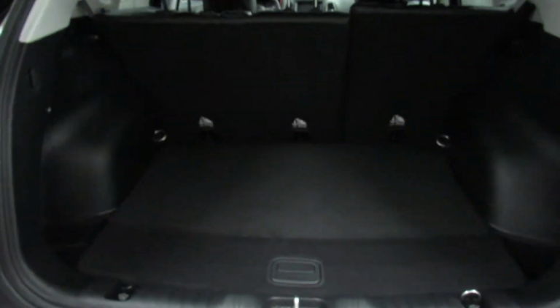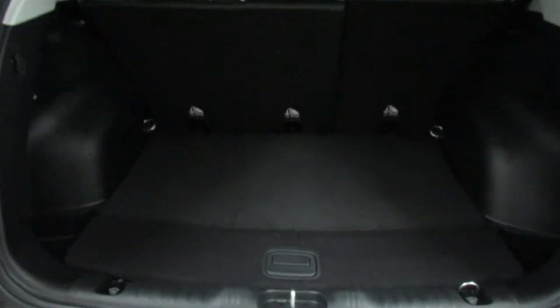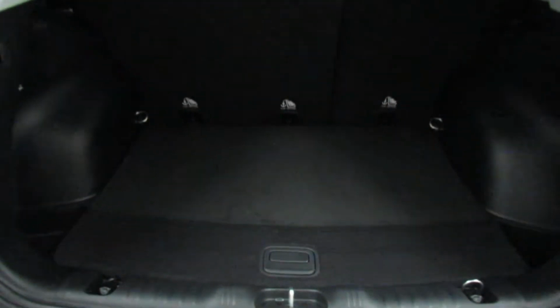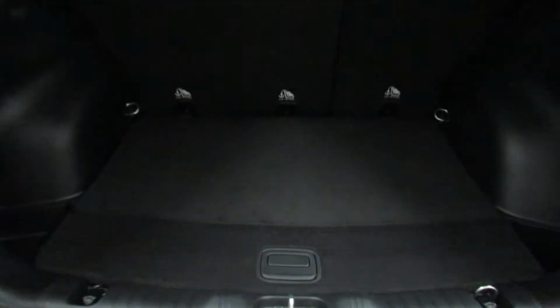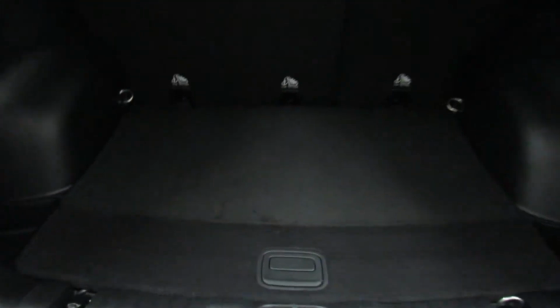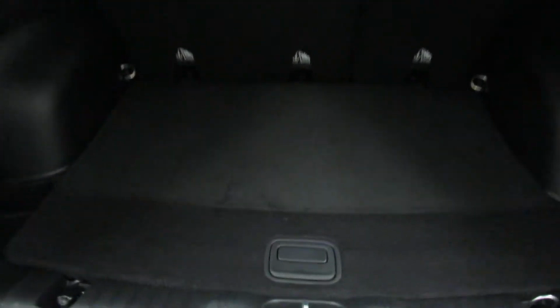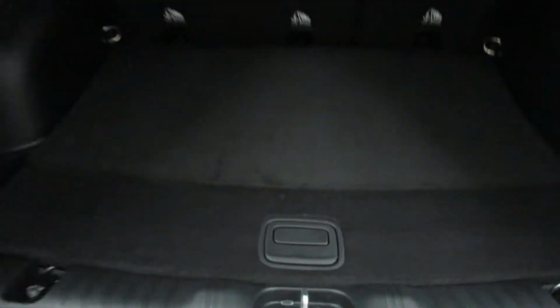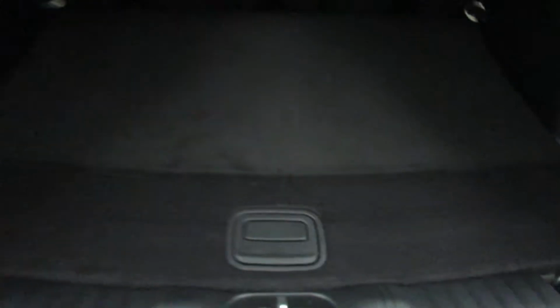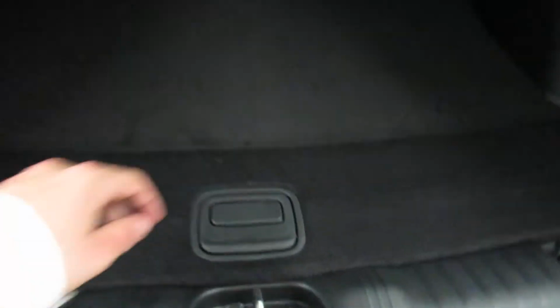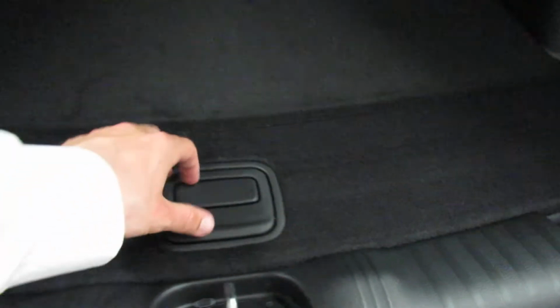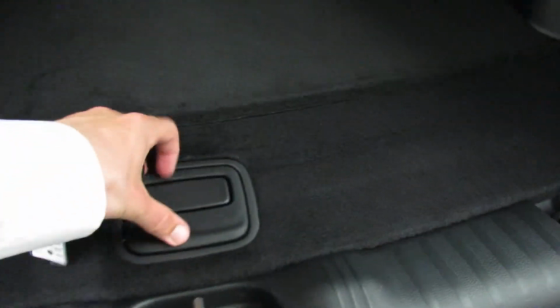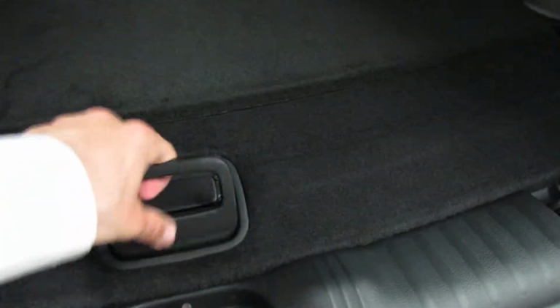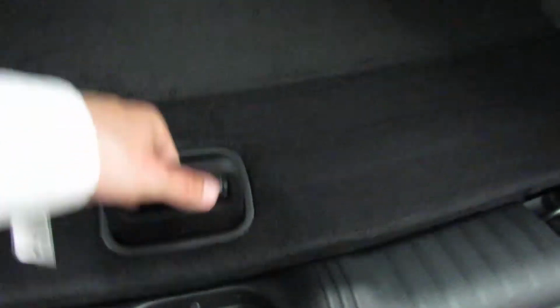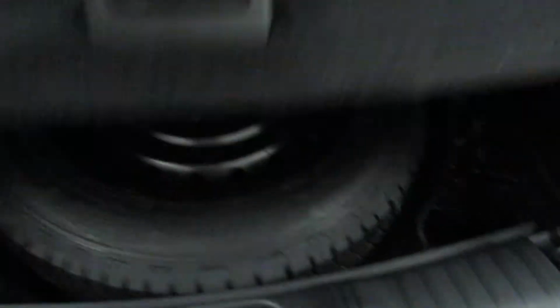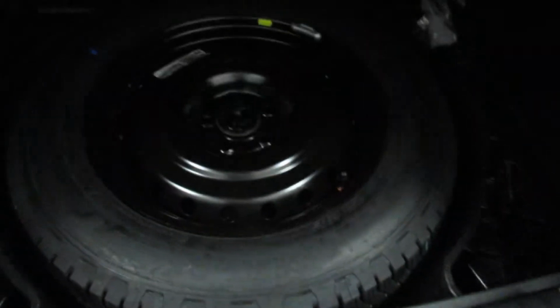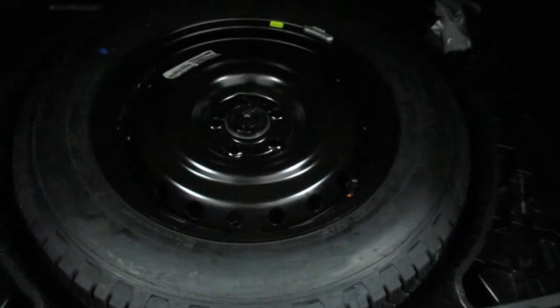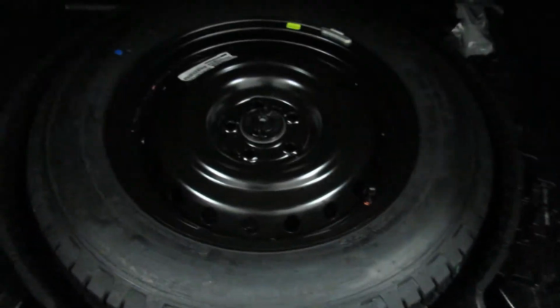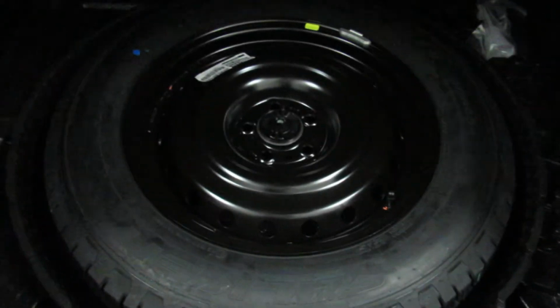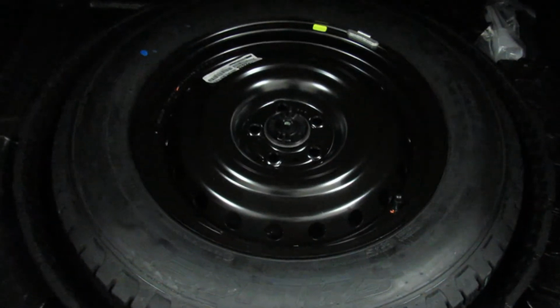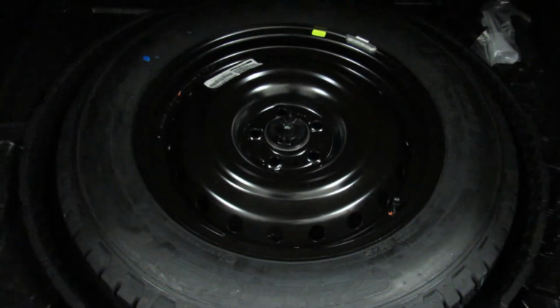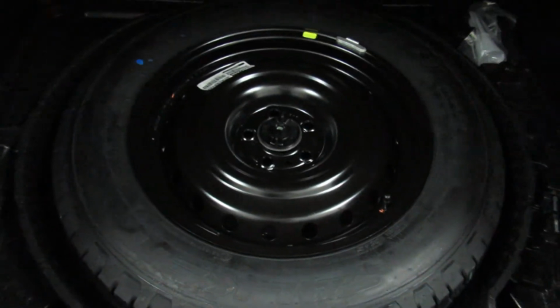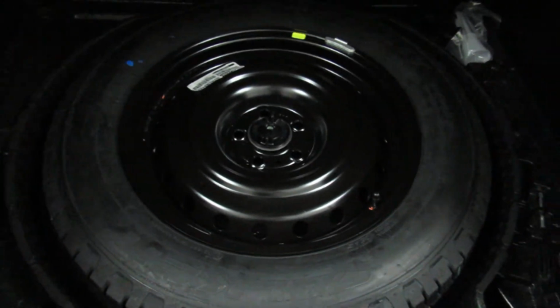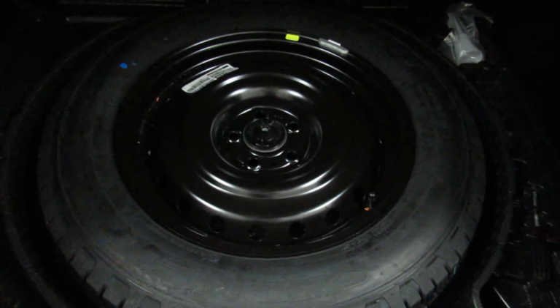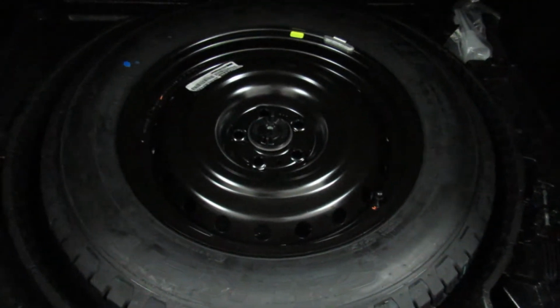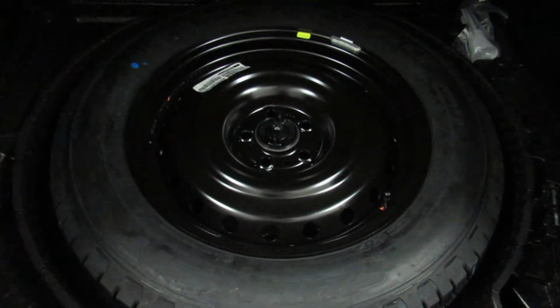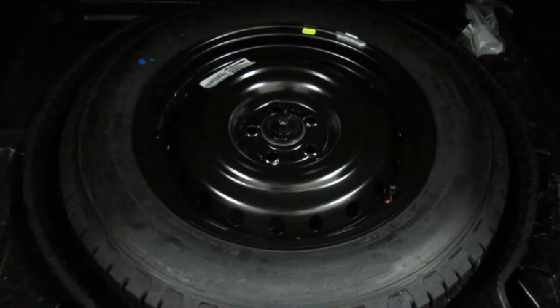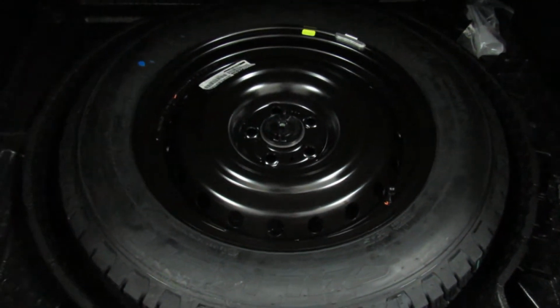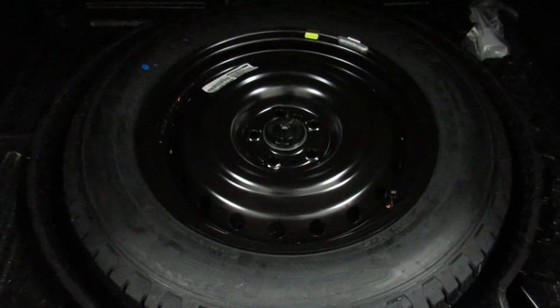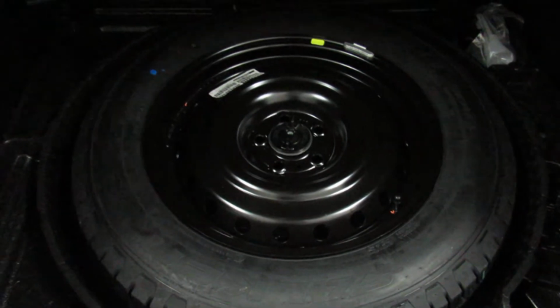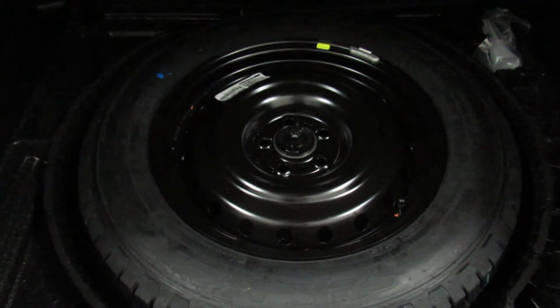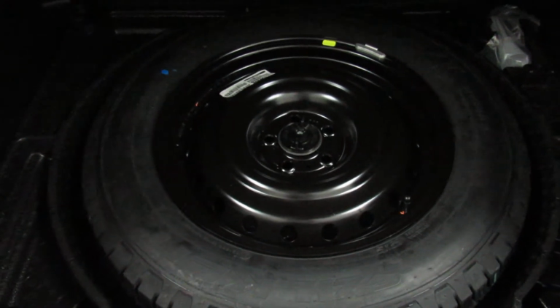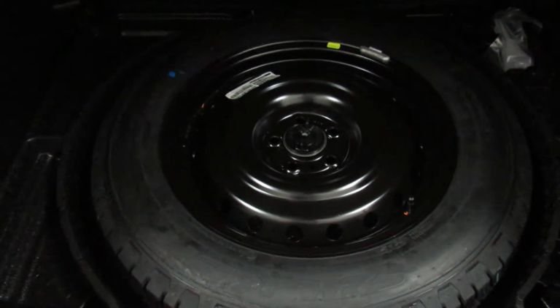Tons and tons of storage space. Fully equipped with a full size spare tire, a funnel, and a screwdriver.